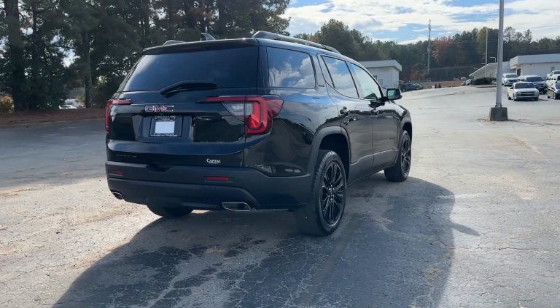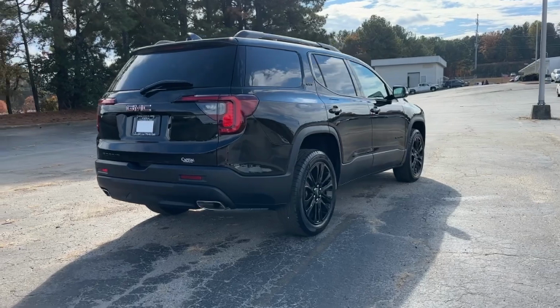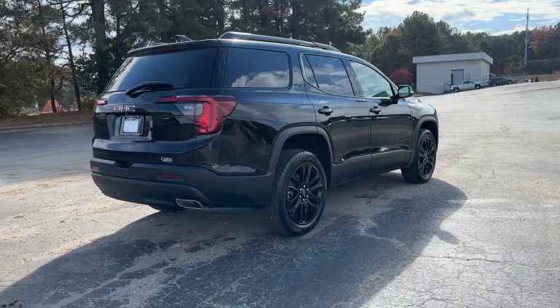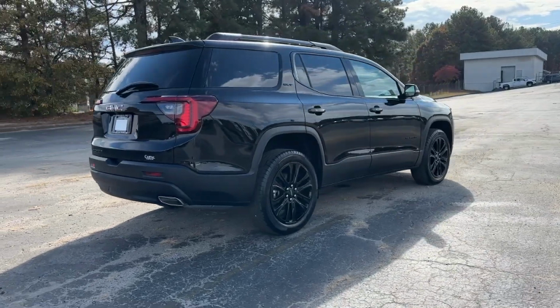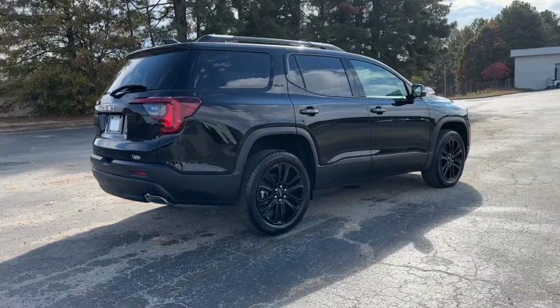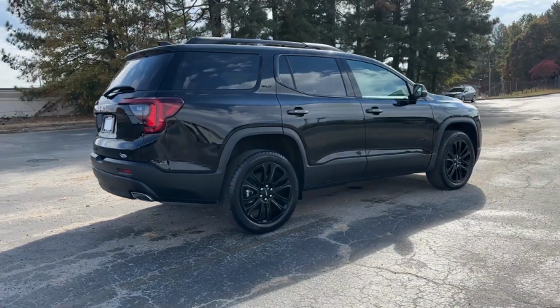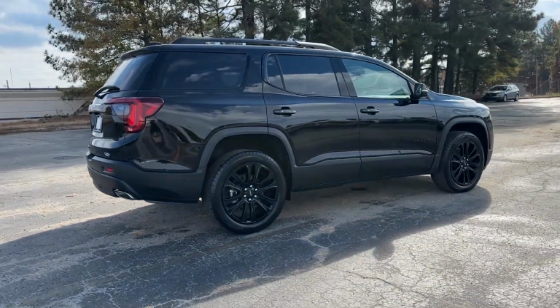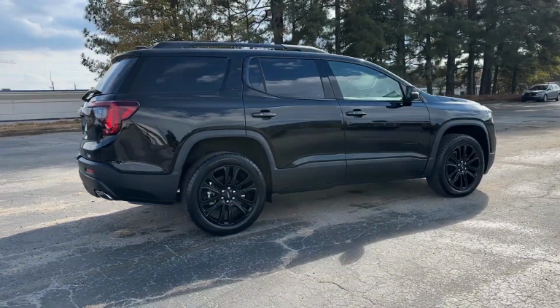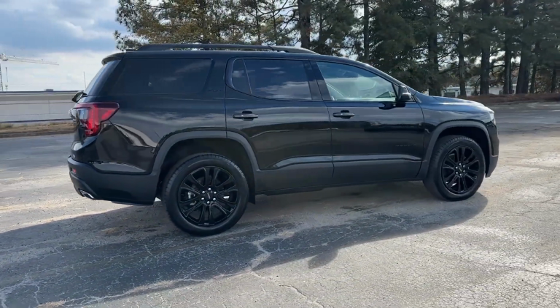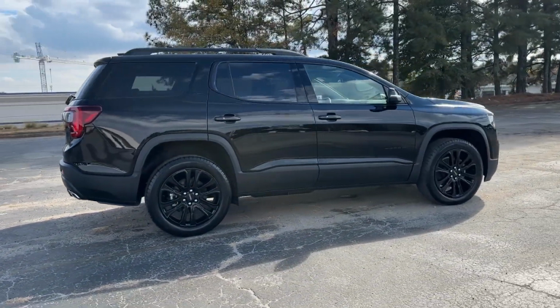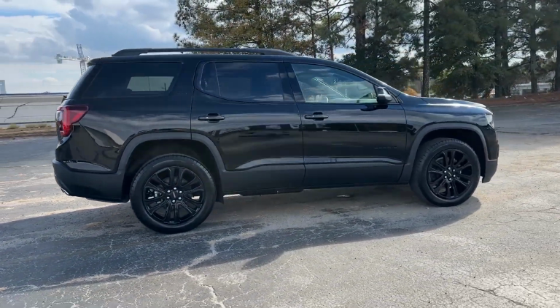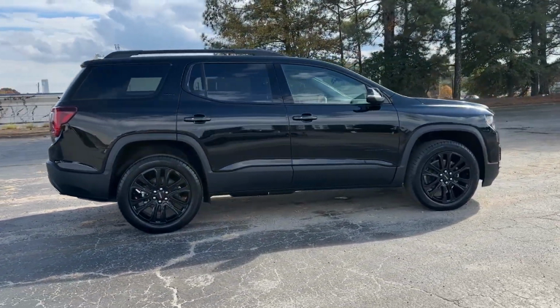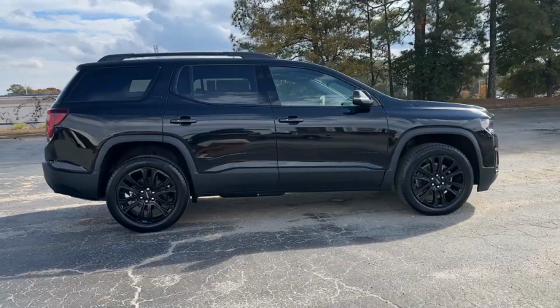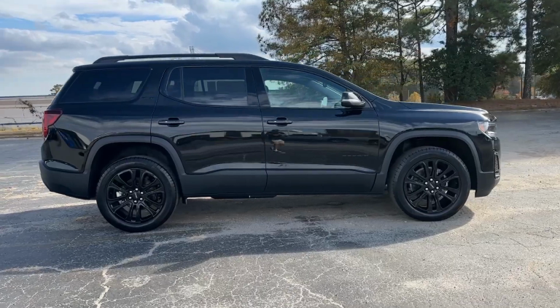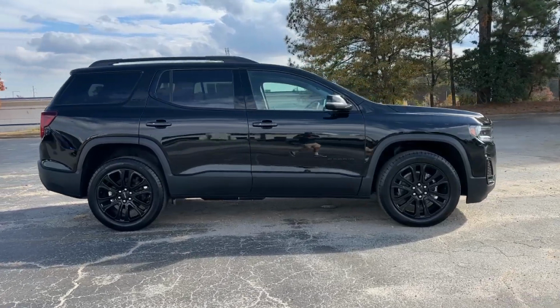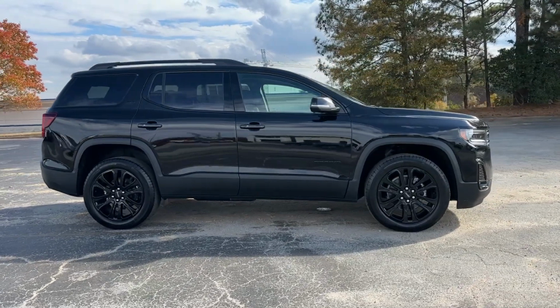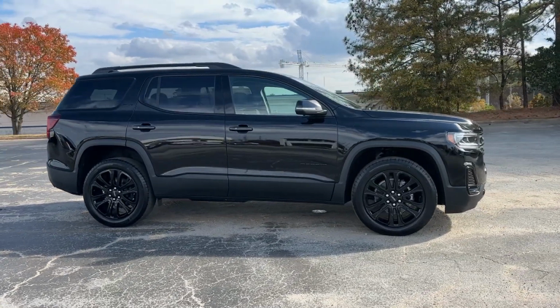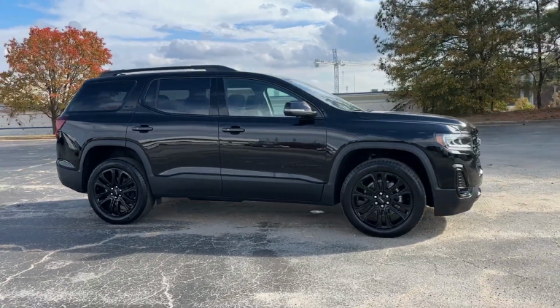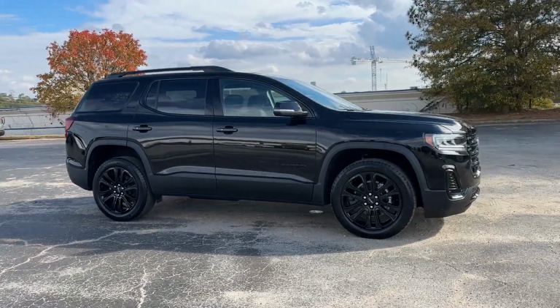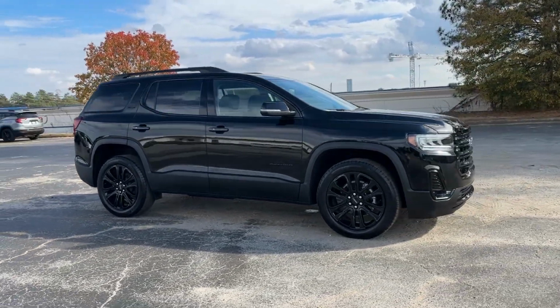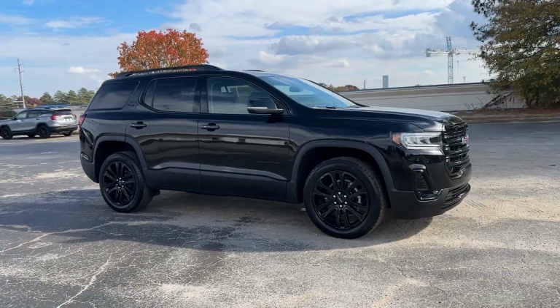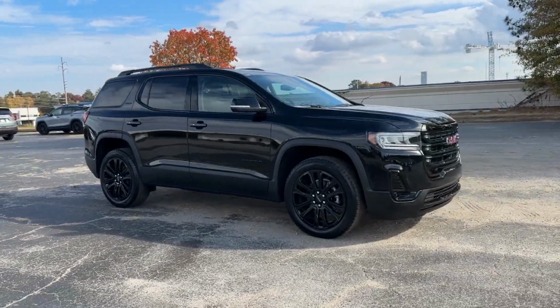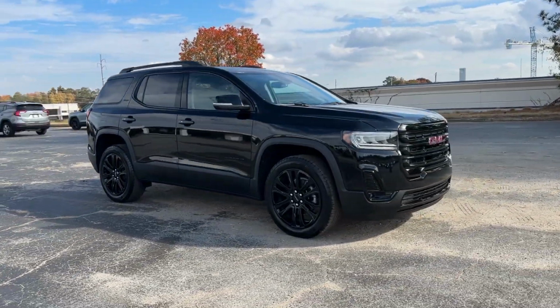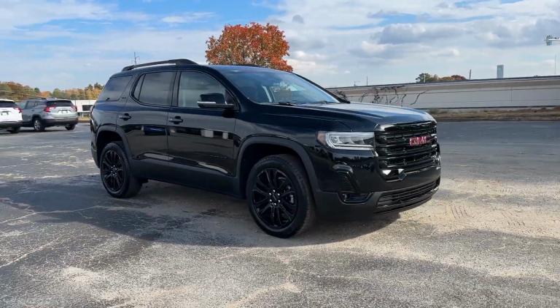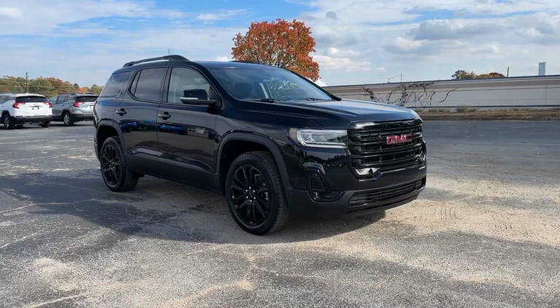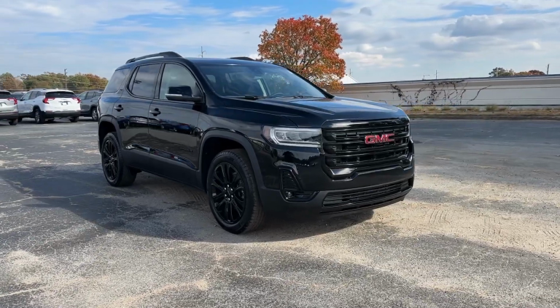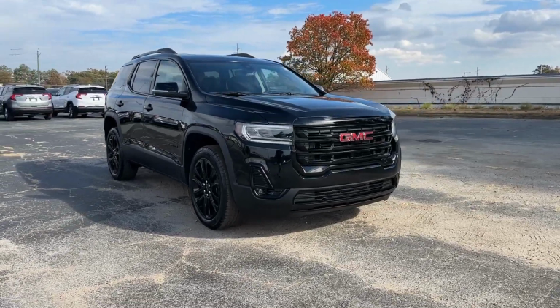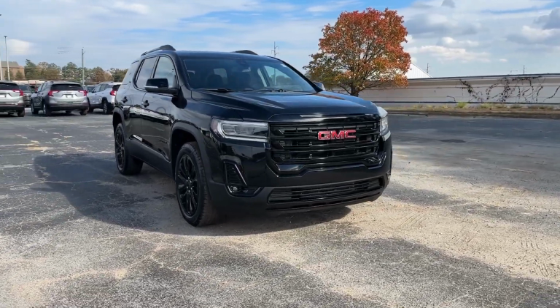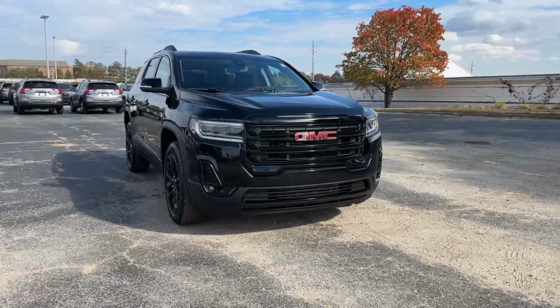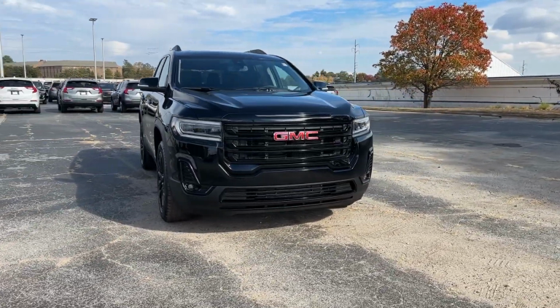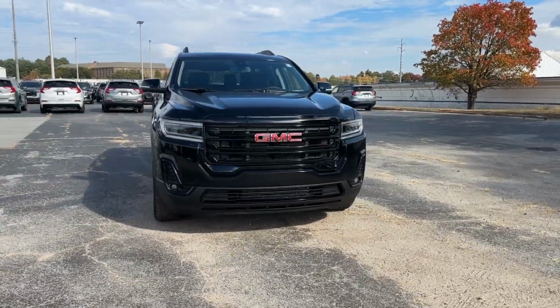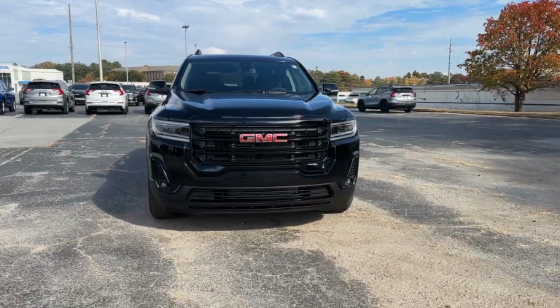Pre-collision system, lane departure warning, navigation system, hands-free liftgate, sun moonroof, keyless entry, lane keeping assist, satellite radio, premium sound system, V6 cylinder engine.